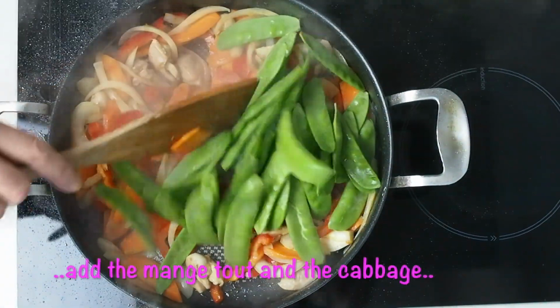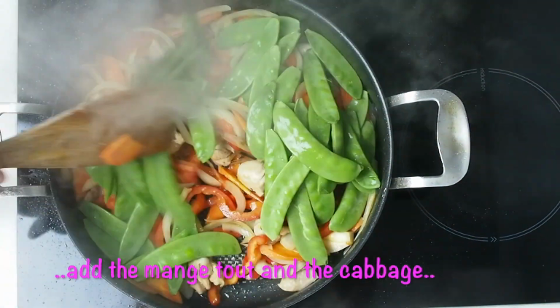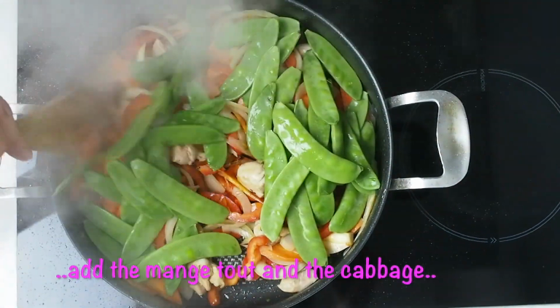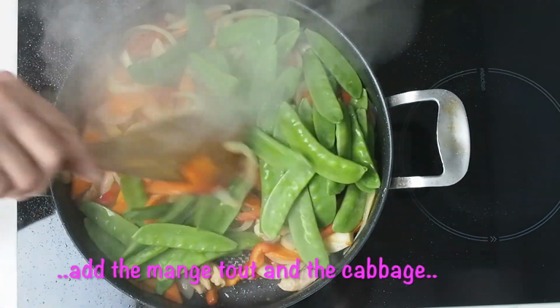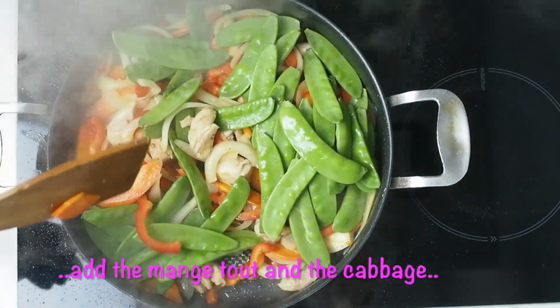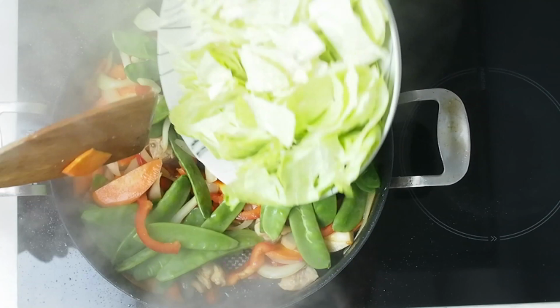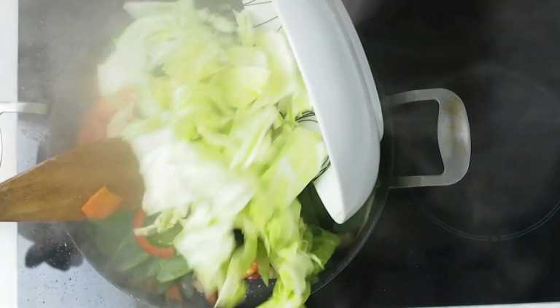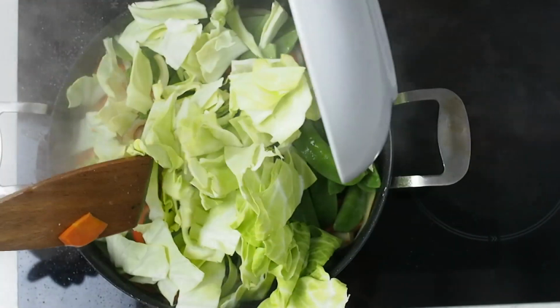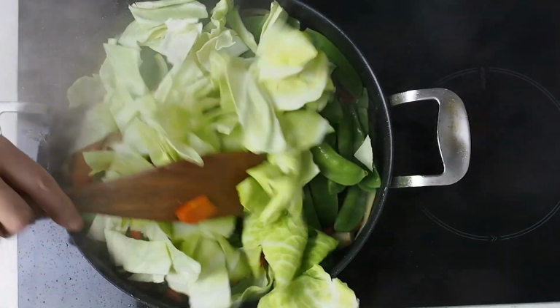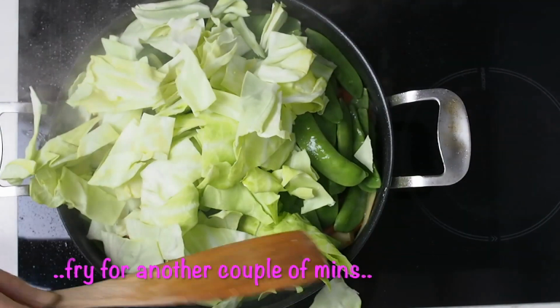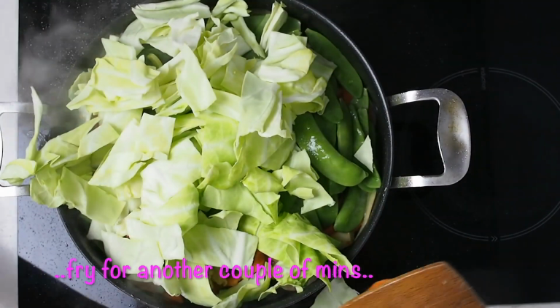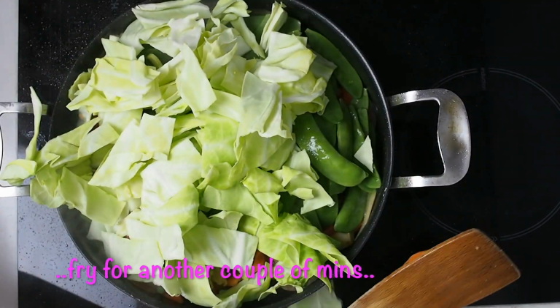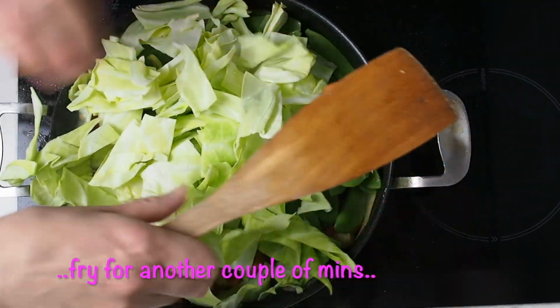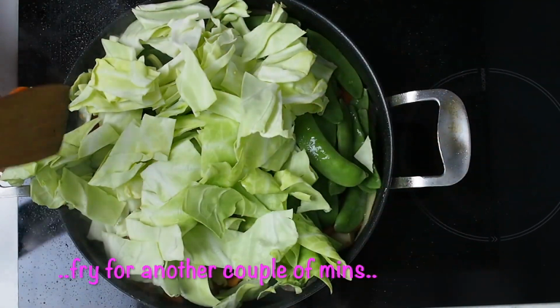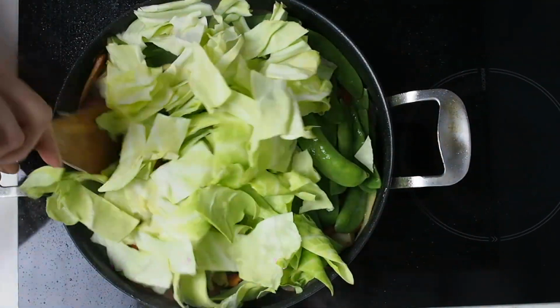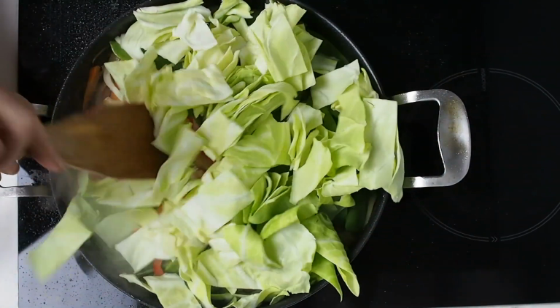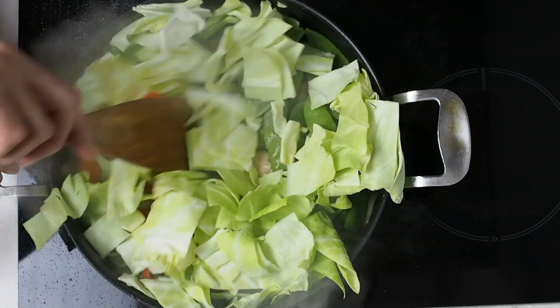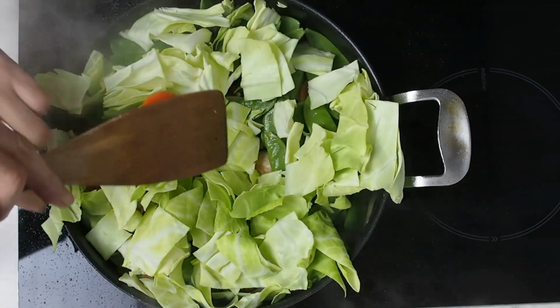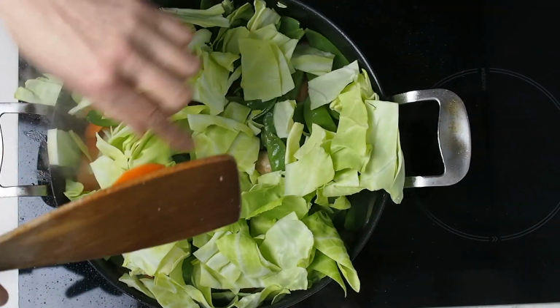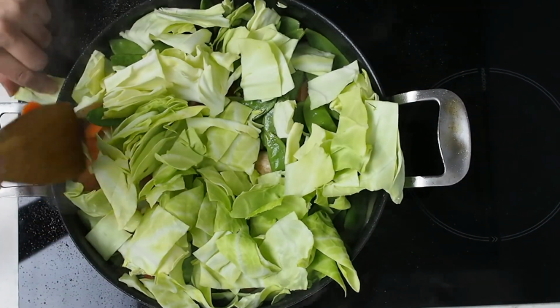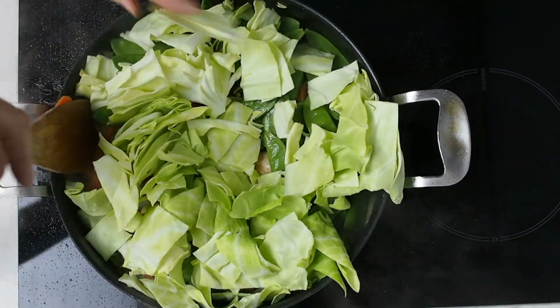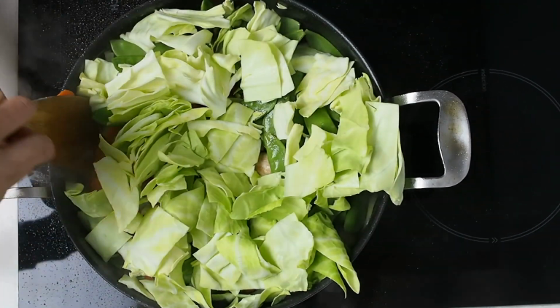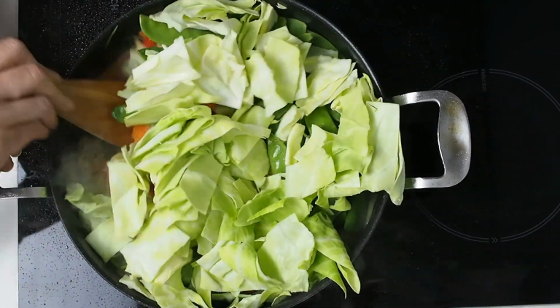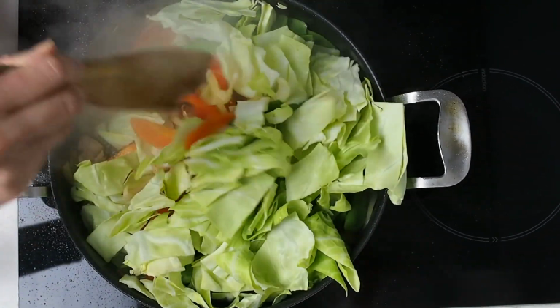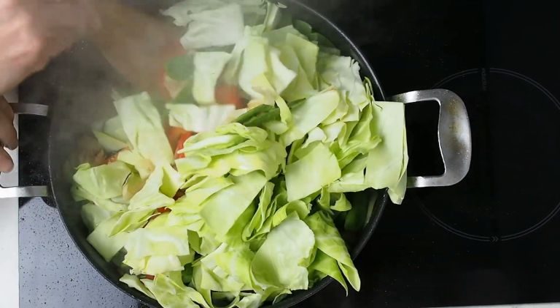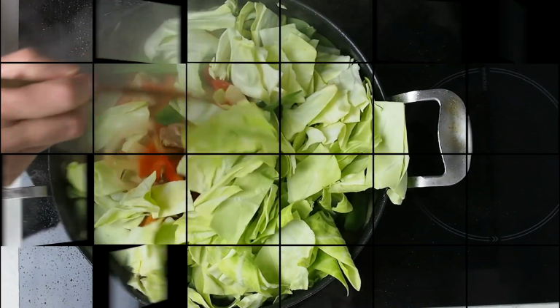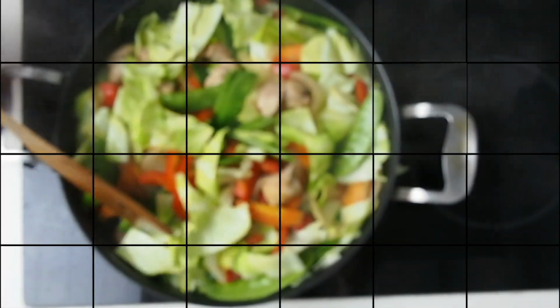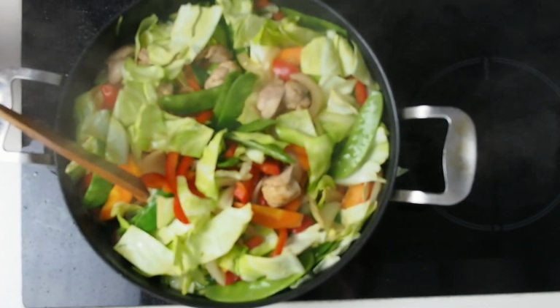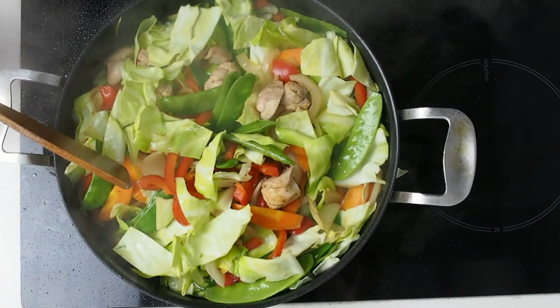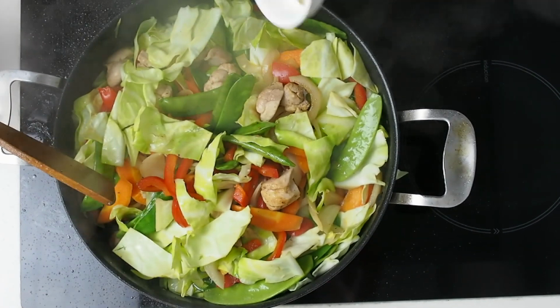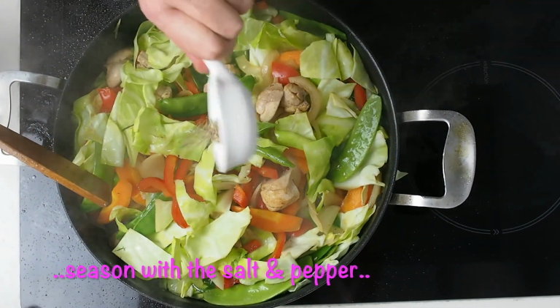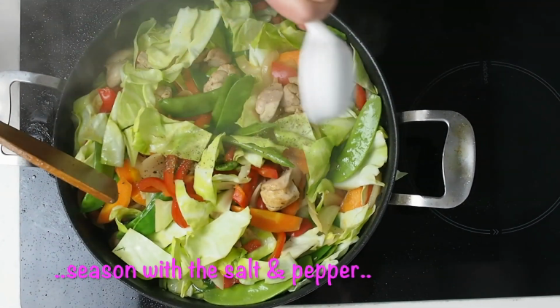Add the mangetout and cabbage leaves and again fry for another couple of minutes. The vegetables will soon cook down. Season with the salt and pepper.